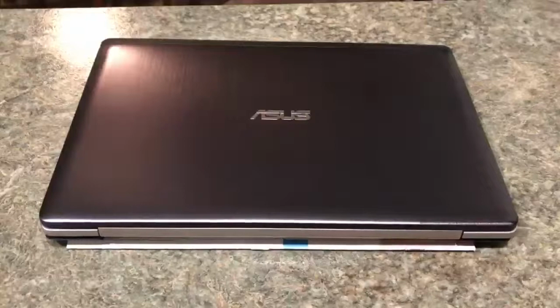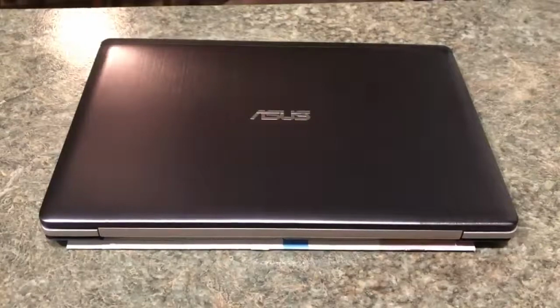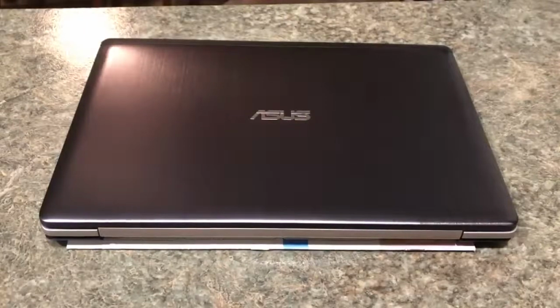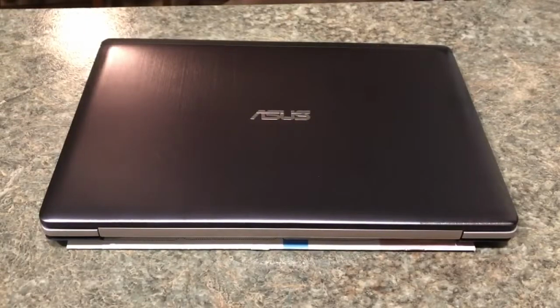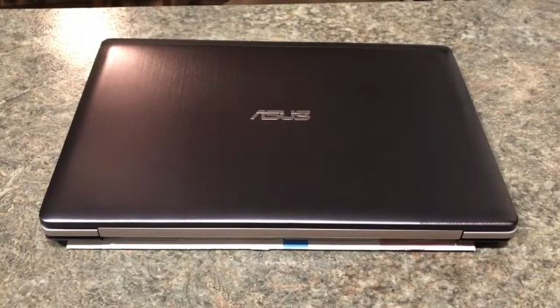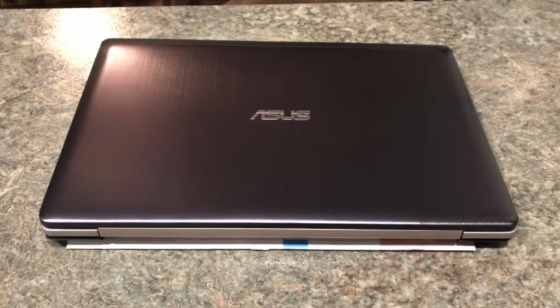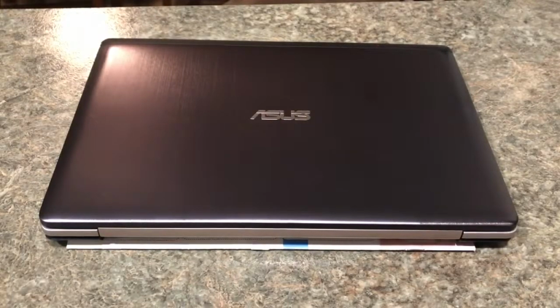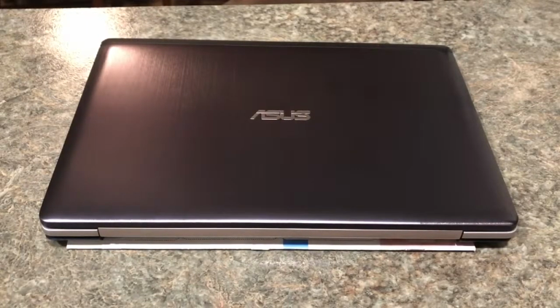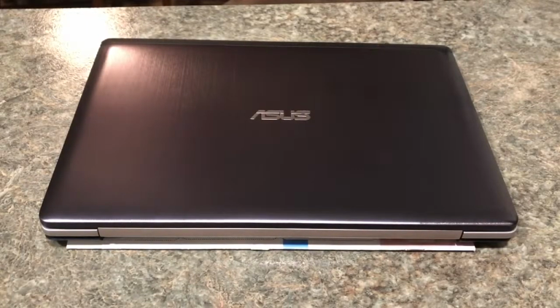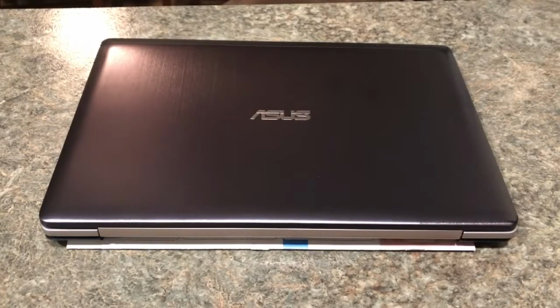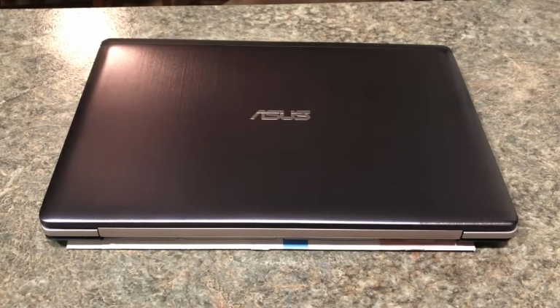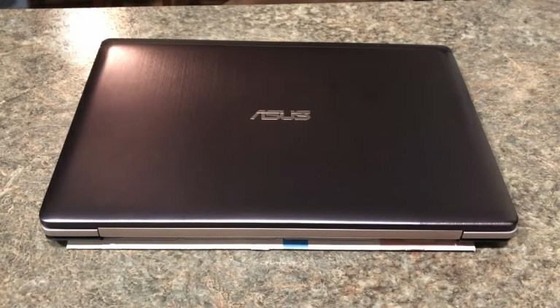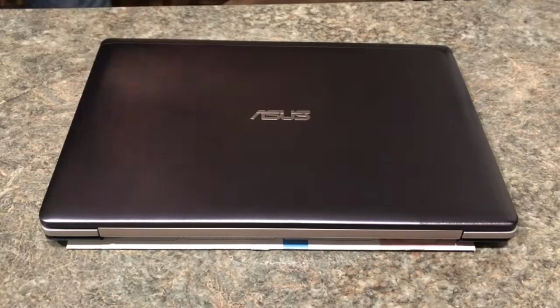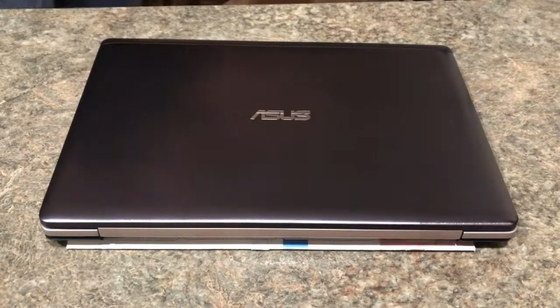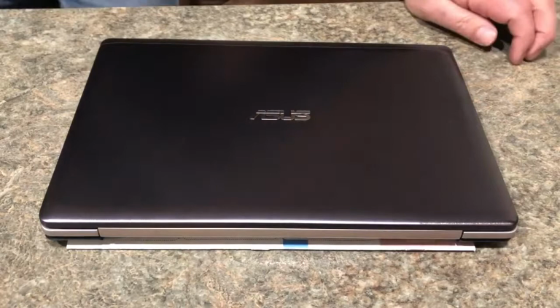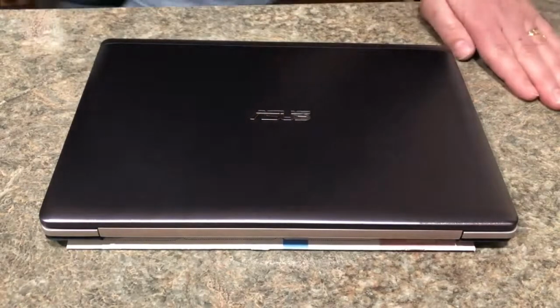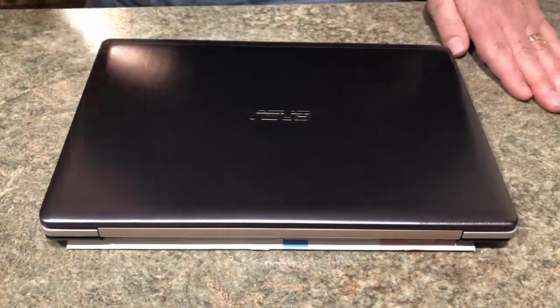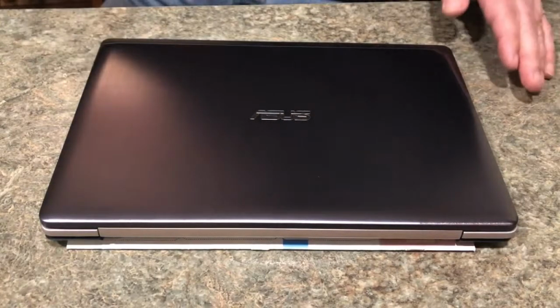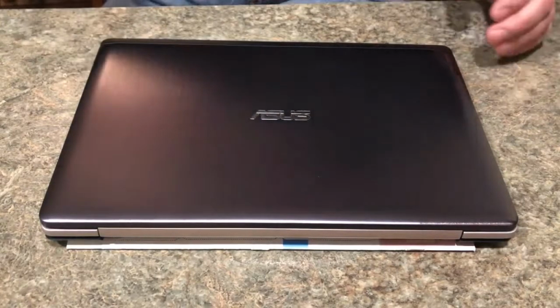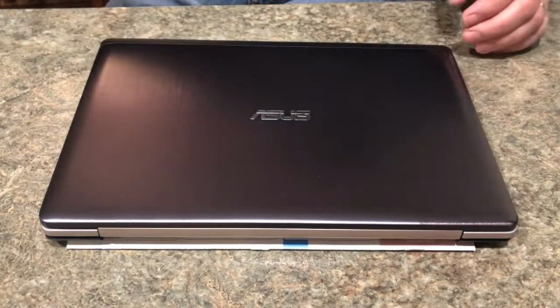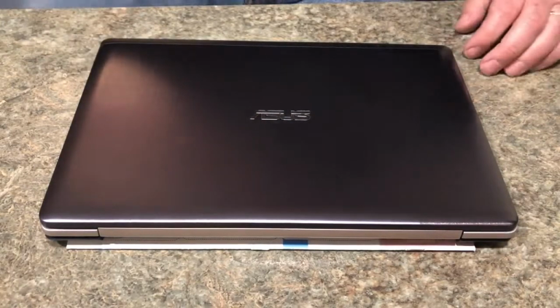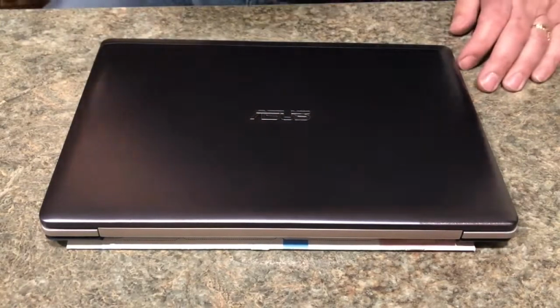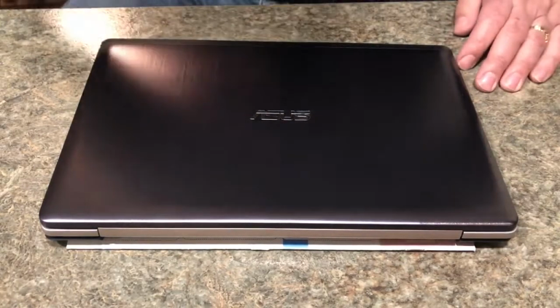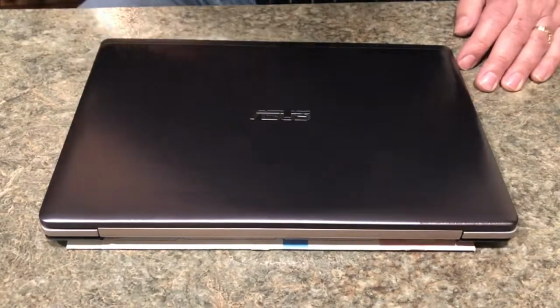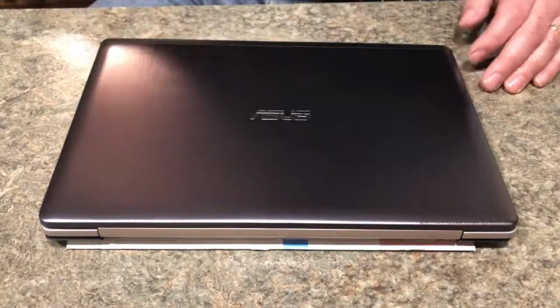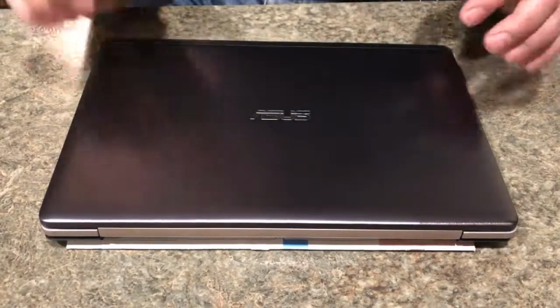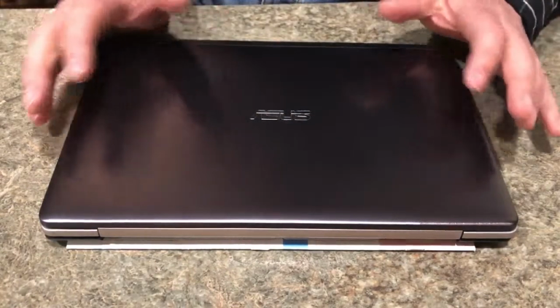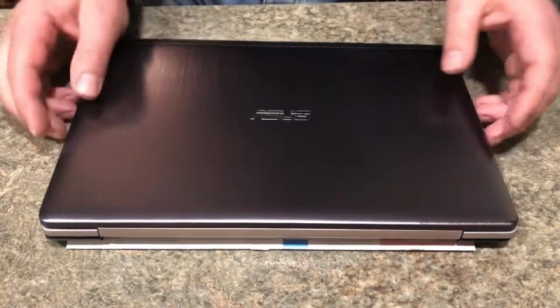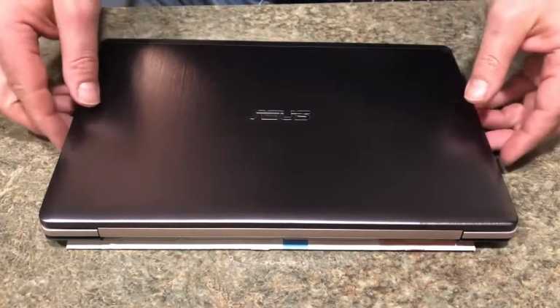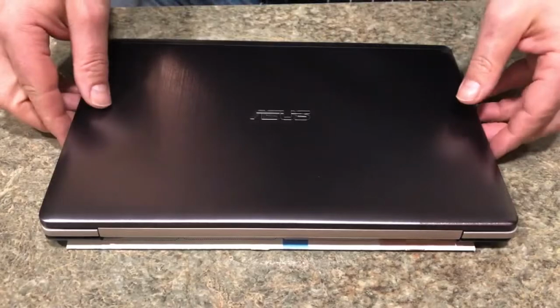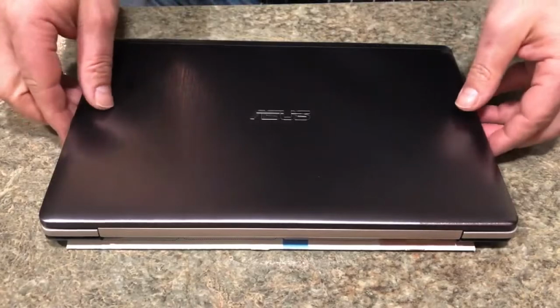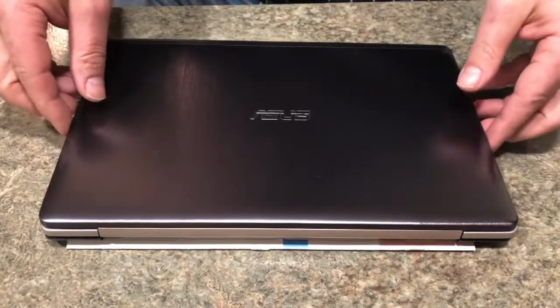Hey, welcome back to another self-help video. In this video I'm going to show you how to replace your CPU cooling fan in this Asus notebook.